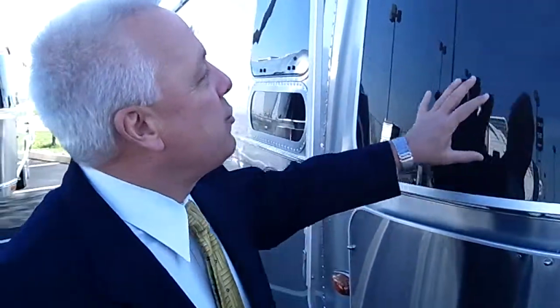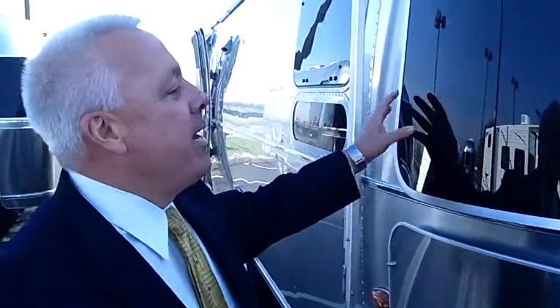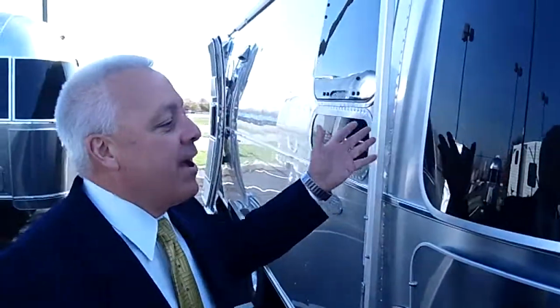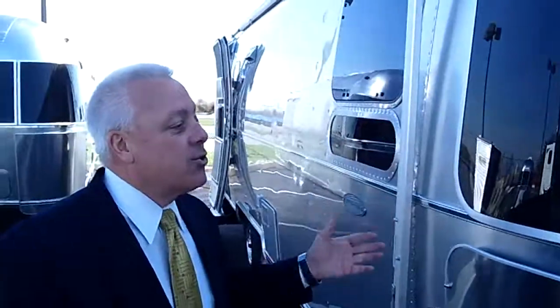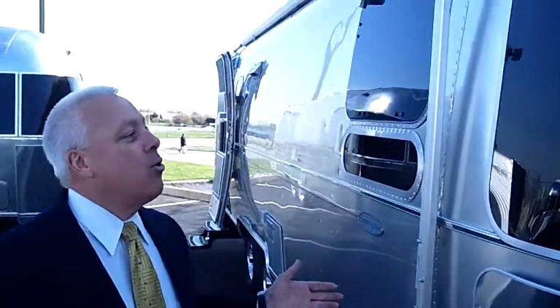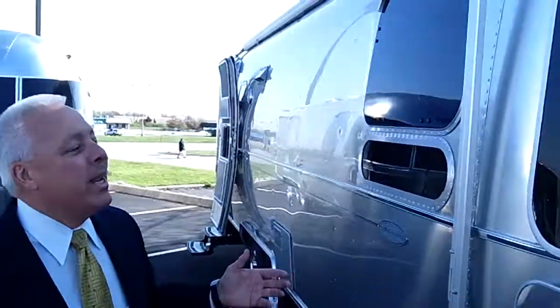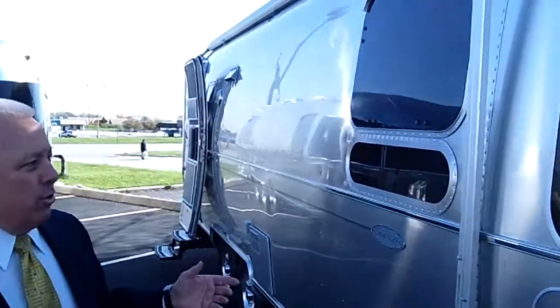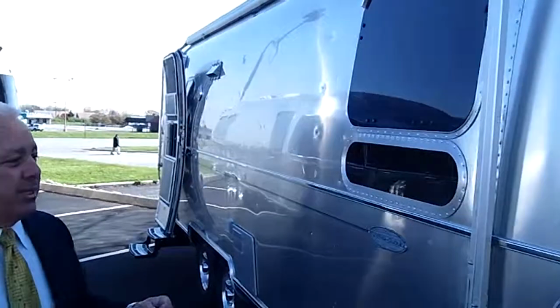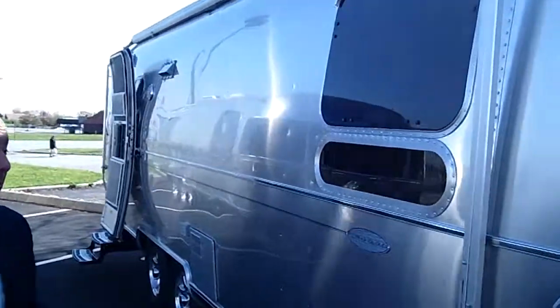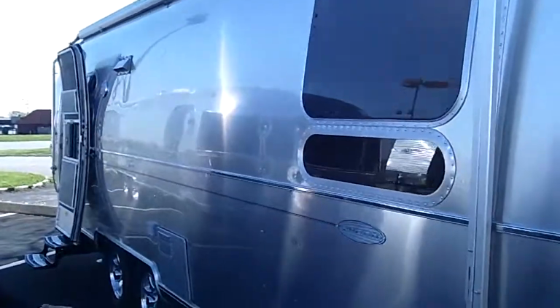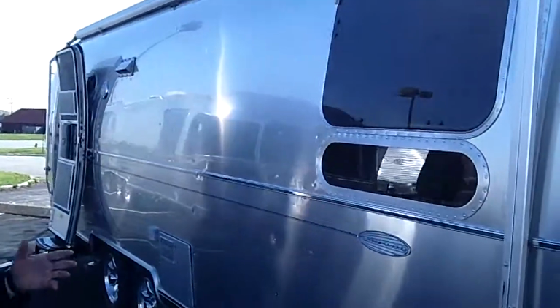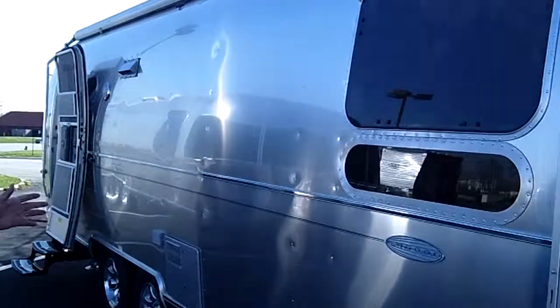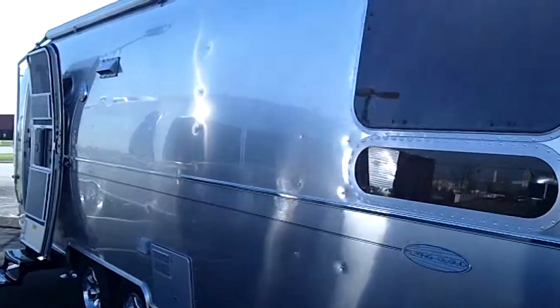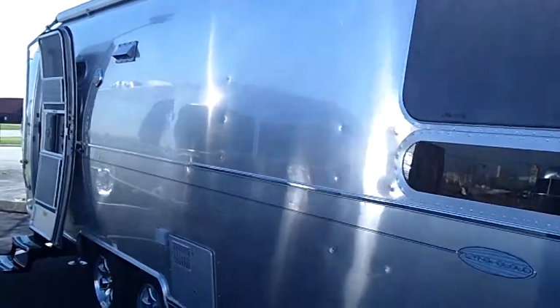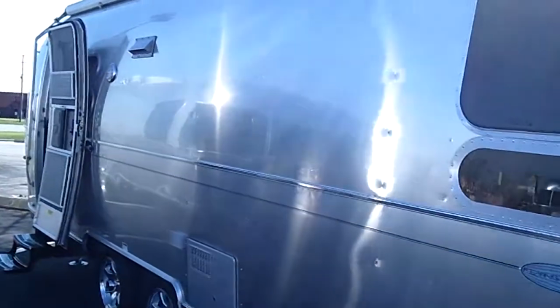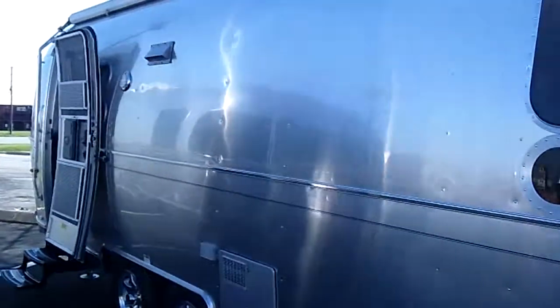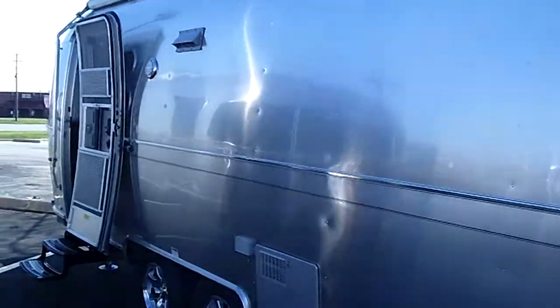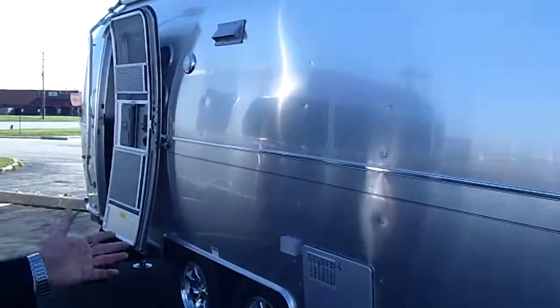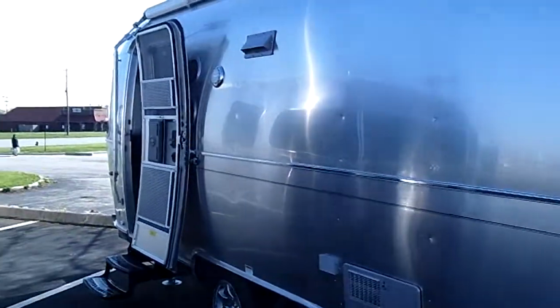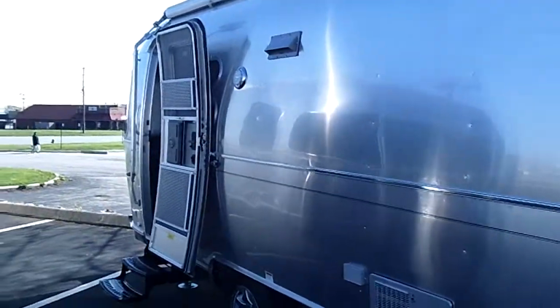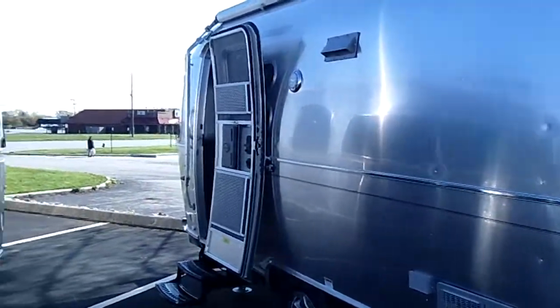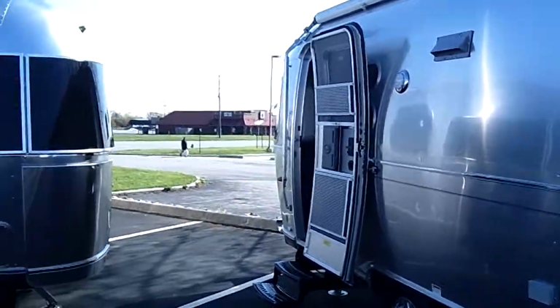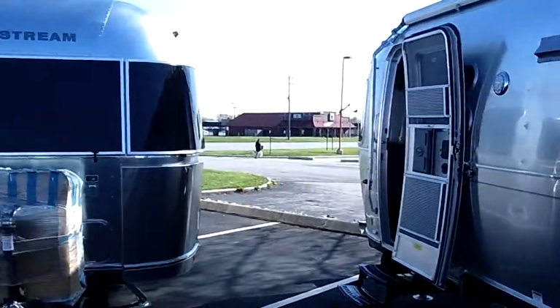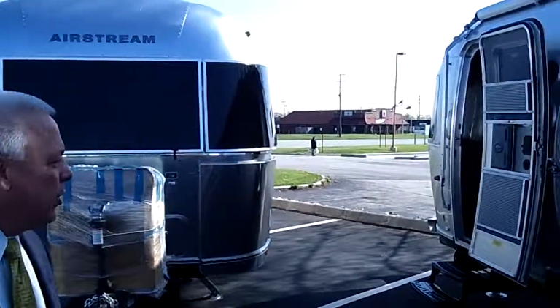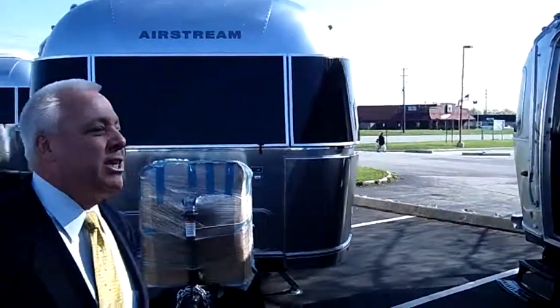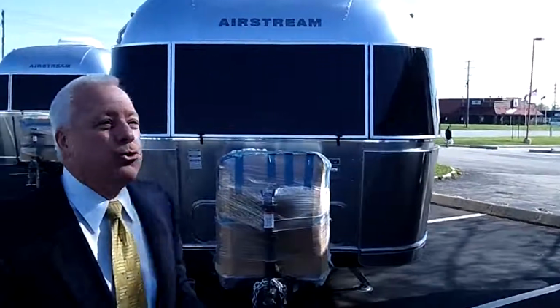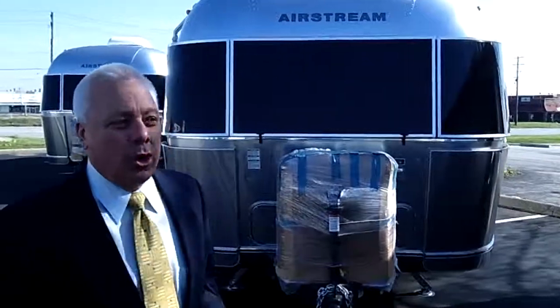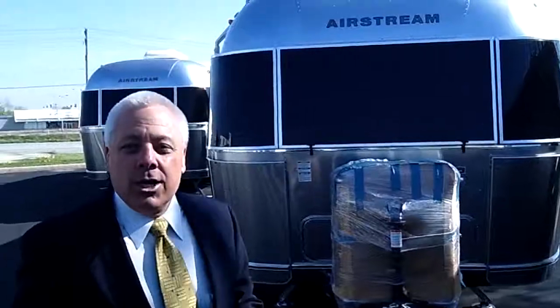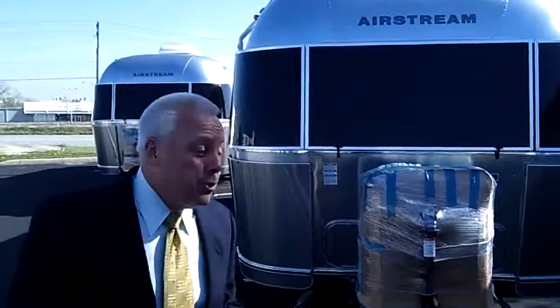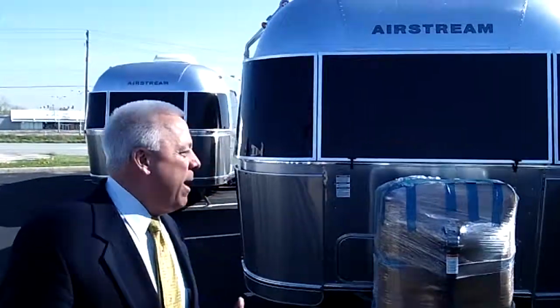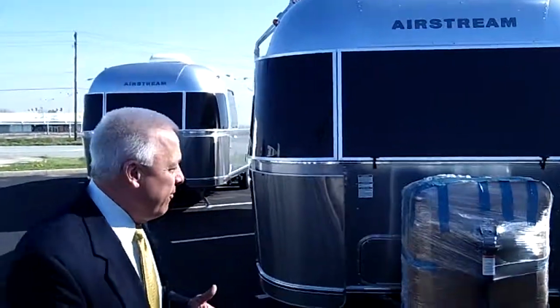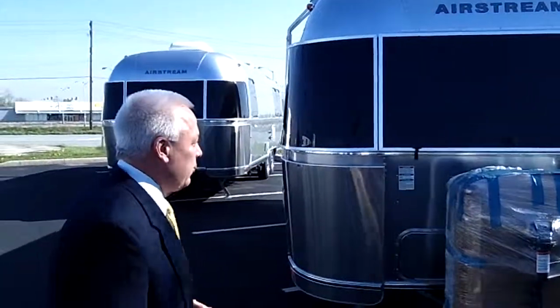Airstream manufactures their own windows at their factory. In fact, things such as even the doors — they take eight hours on a single door to manufacture.